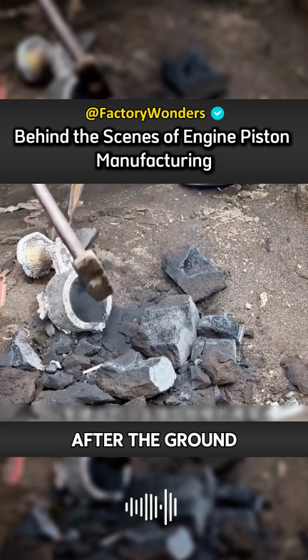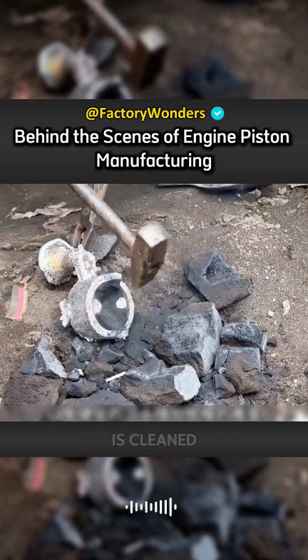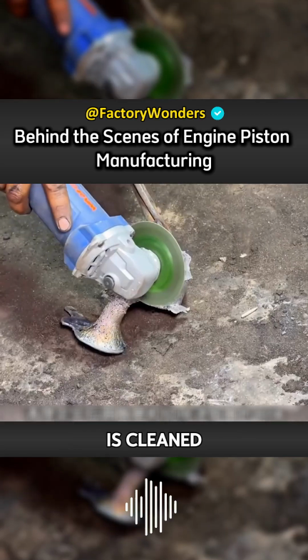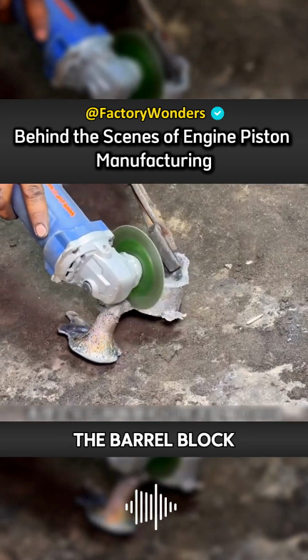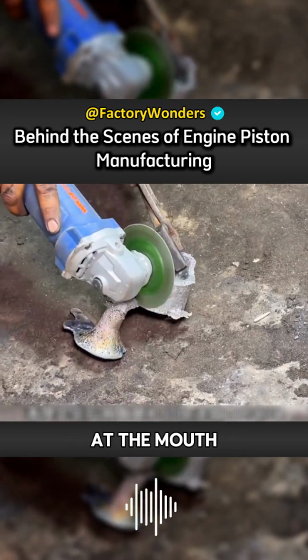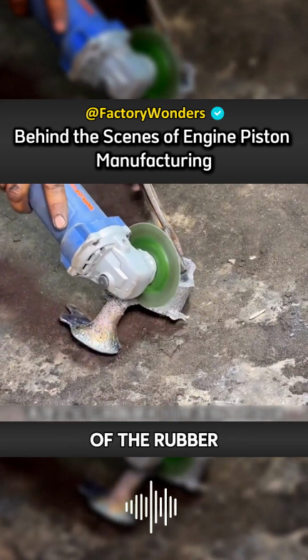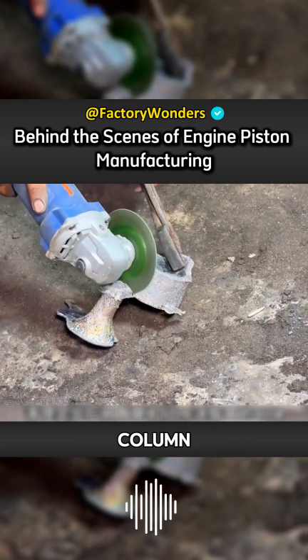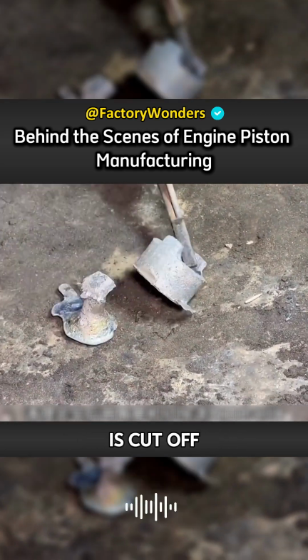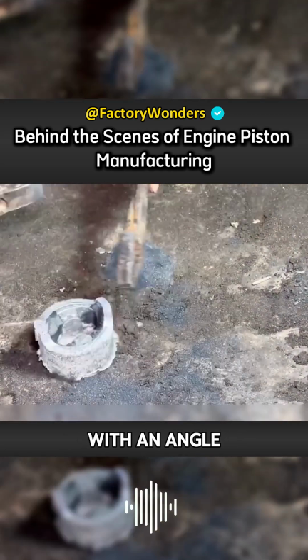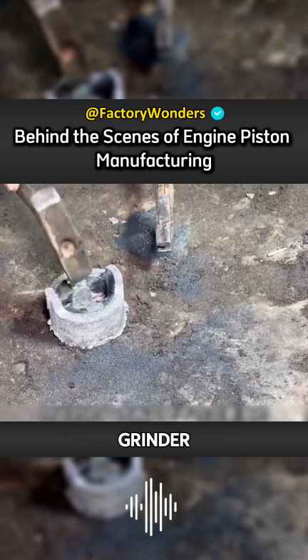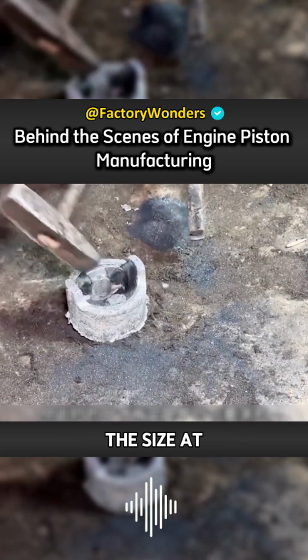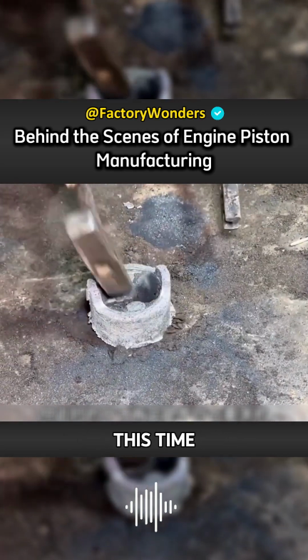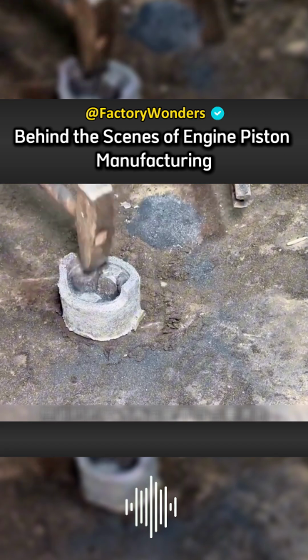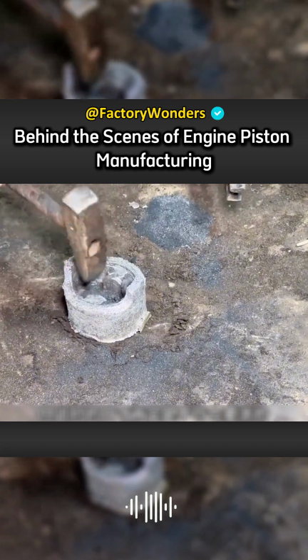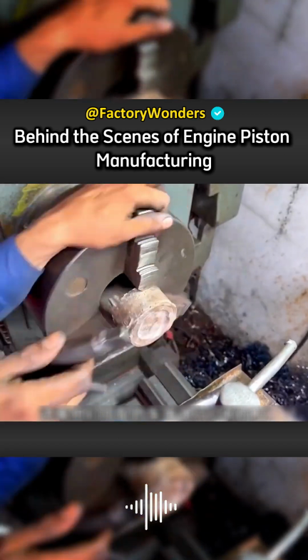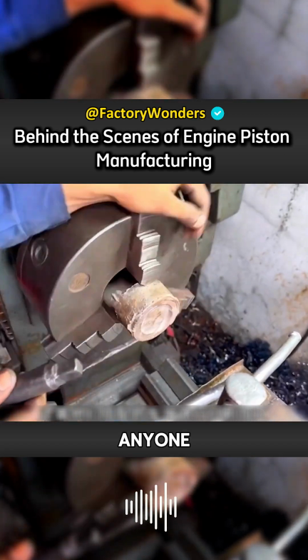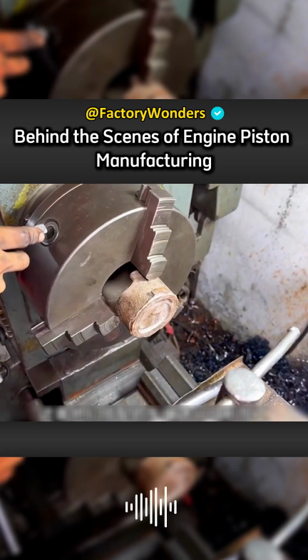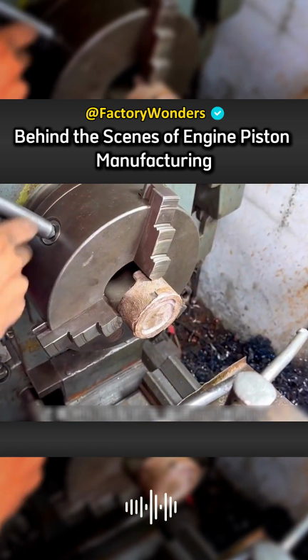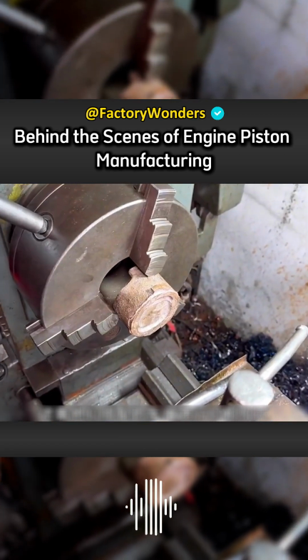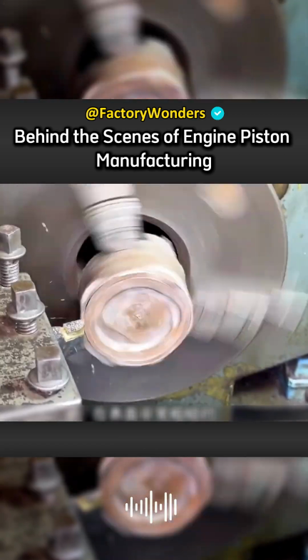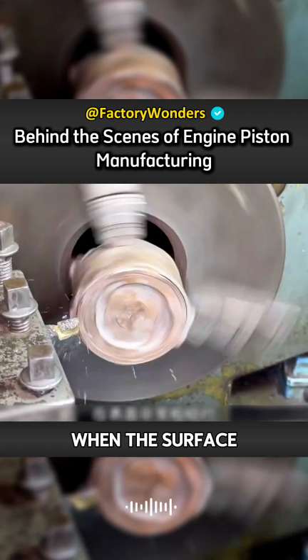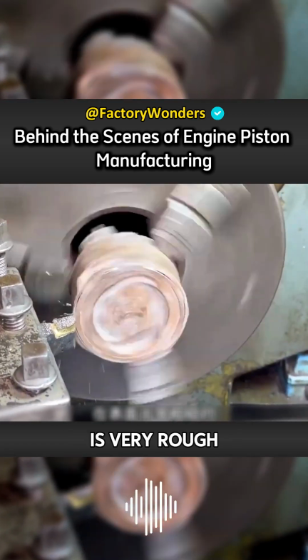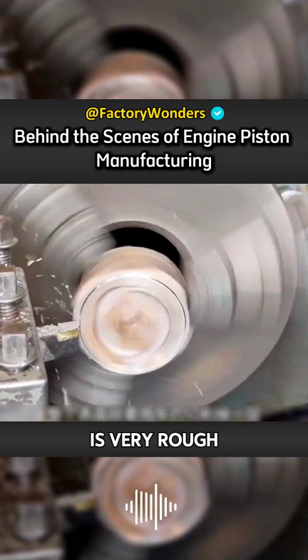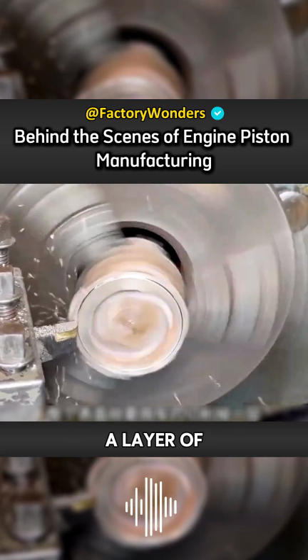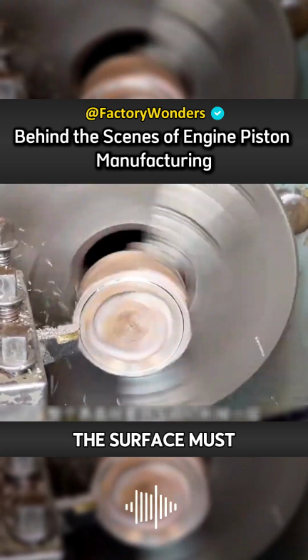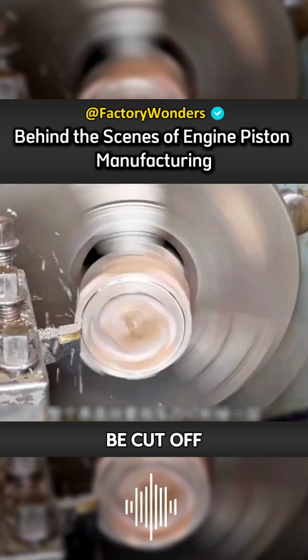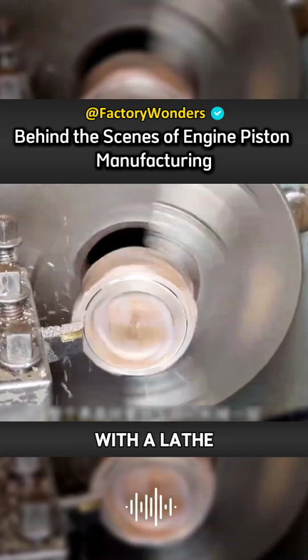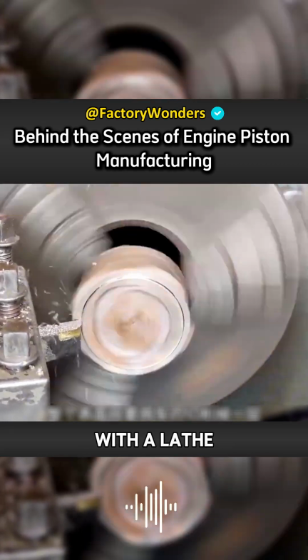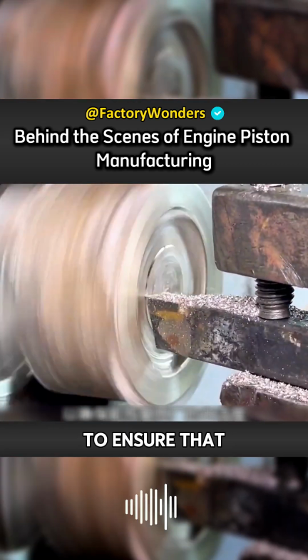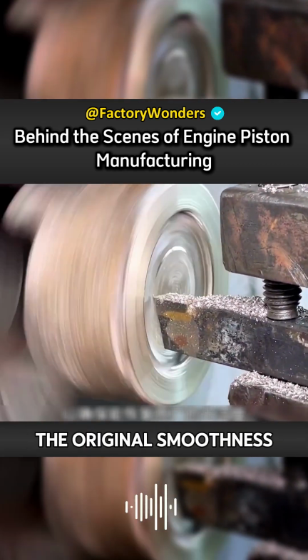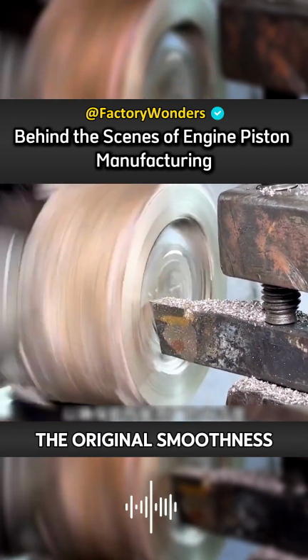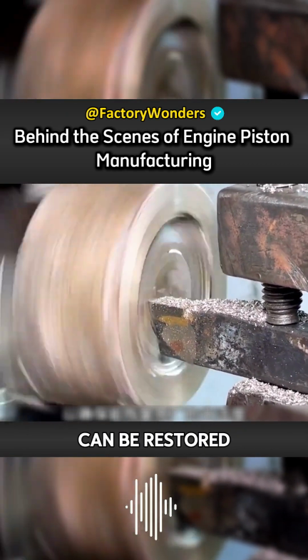After the ground is cleaned, the barrel block at the mouth of the casting column is cut off with an angle grinder. The size at this time is definitely not in line with requirements, so their lathe is required for cutting. When the surface is very rough, a layer of the surface must be cut off with a lathe to ensure that the original smoothness can be restored.